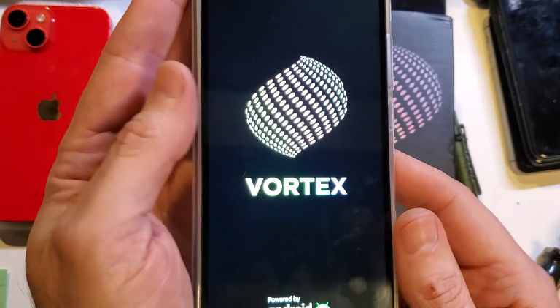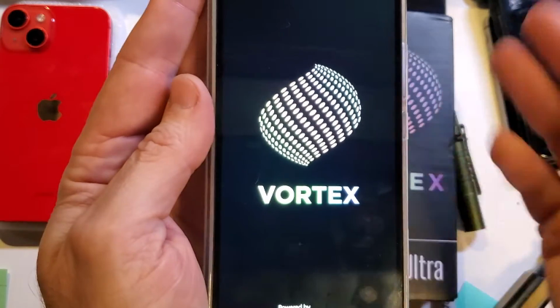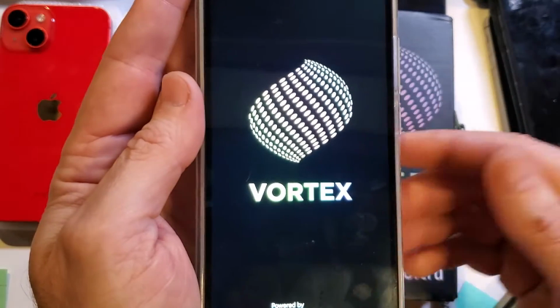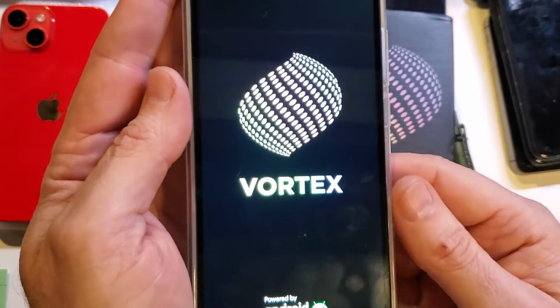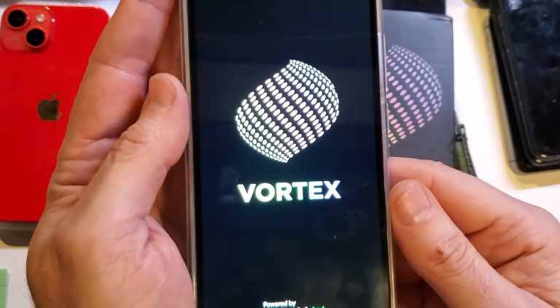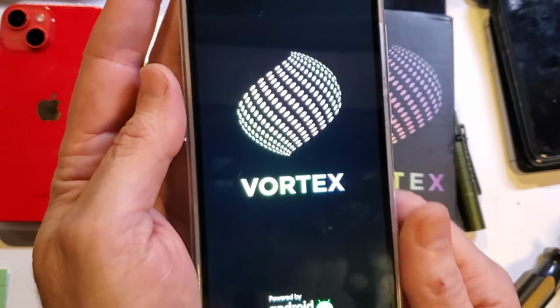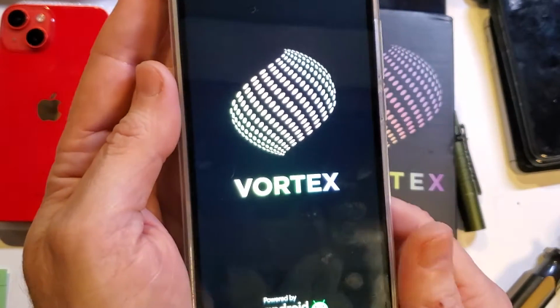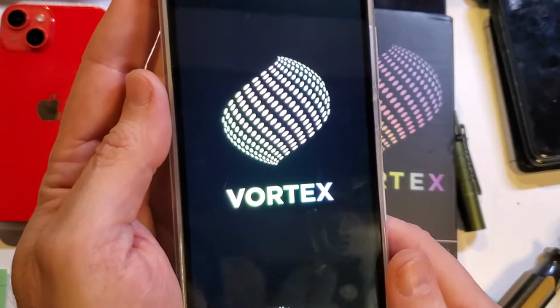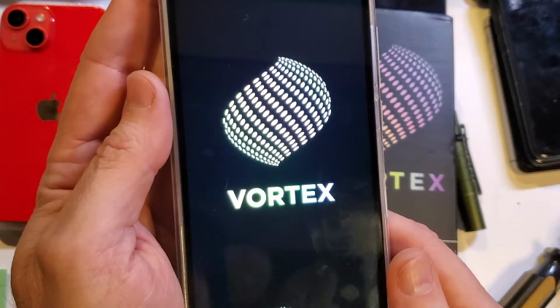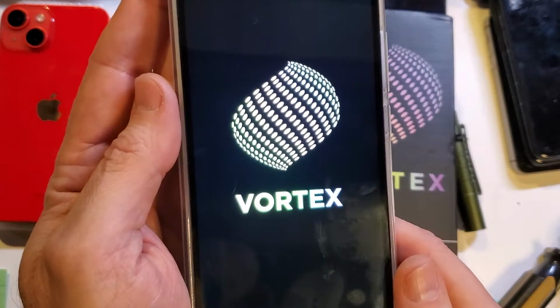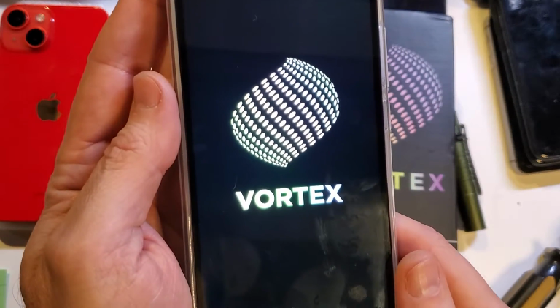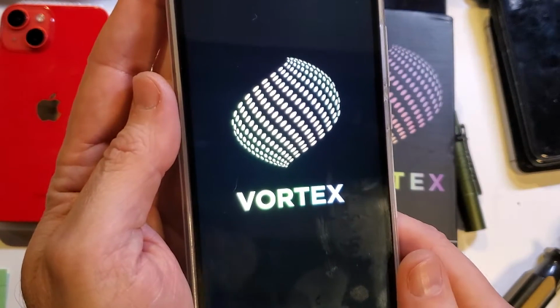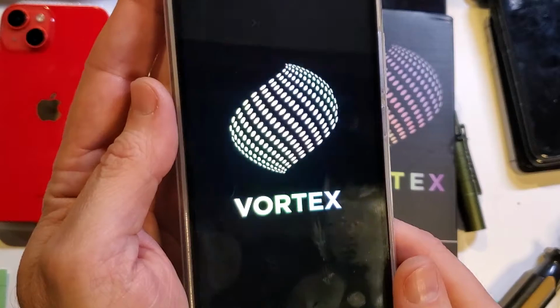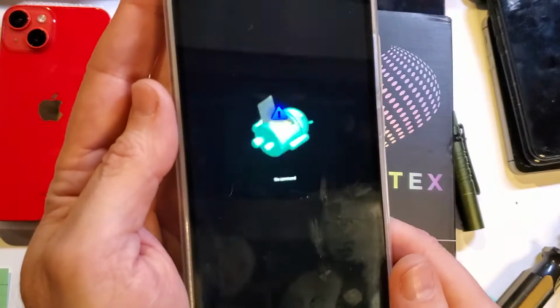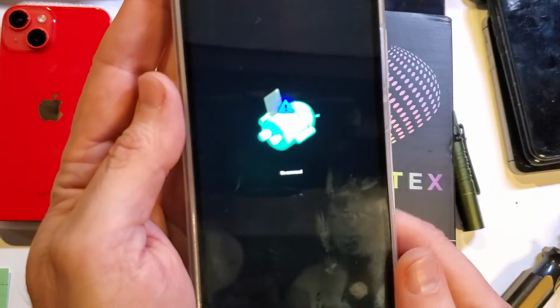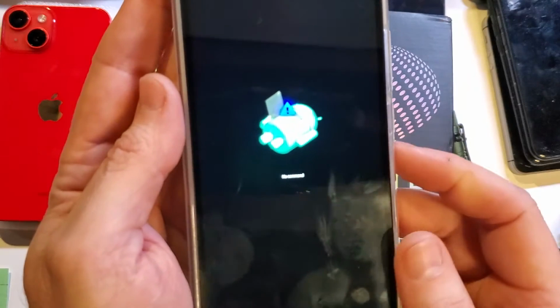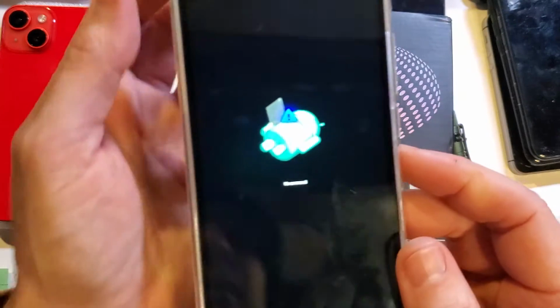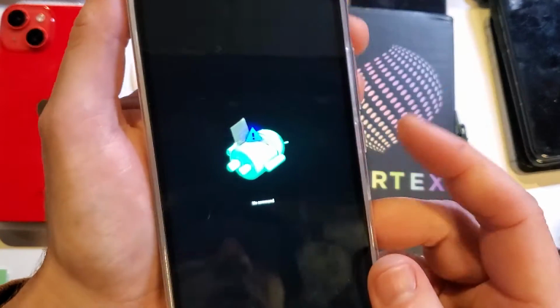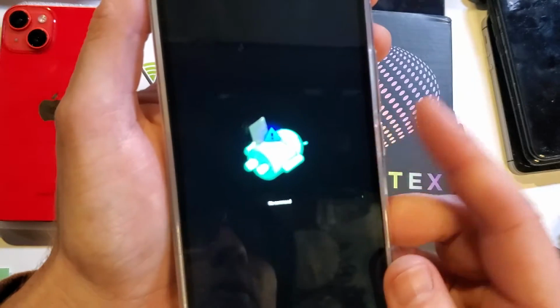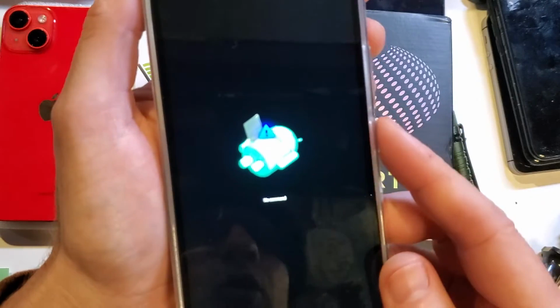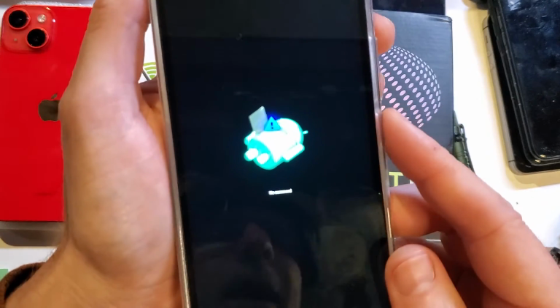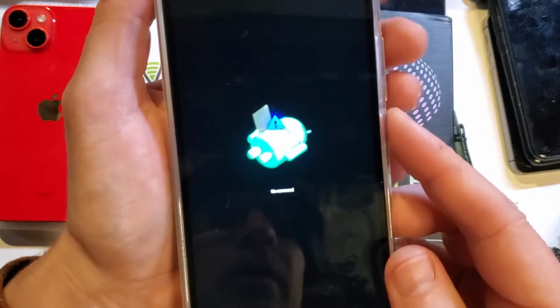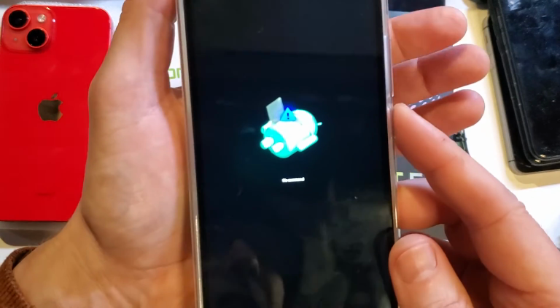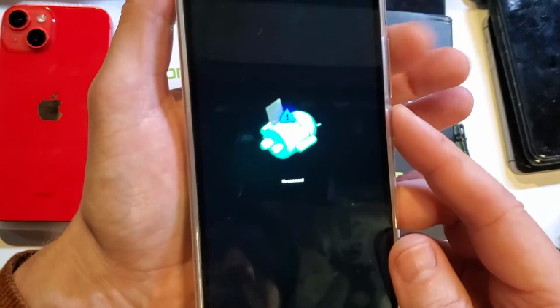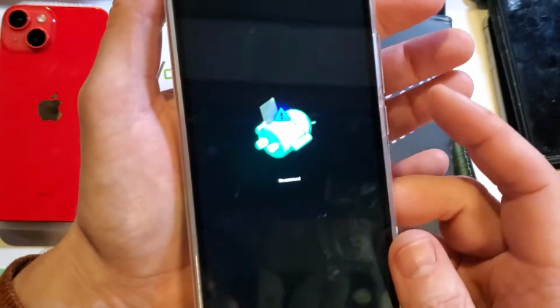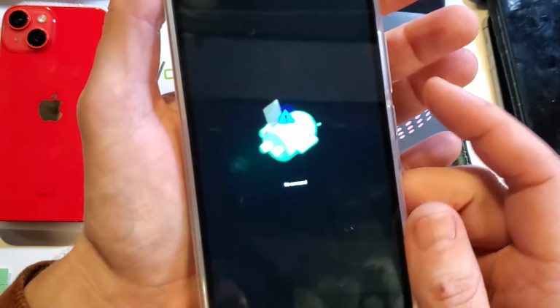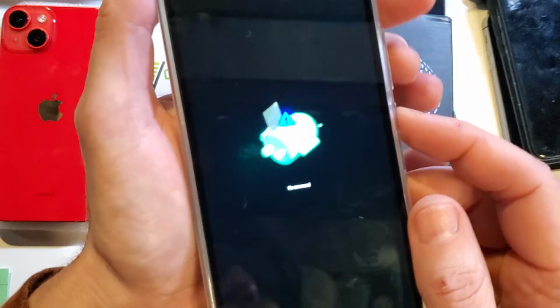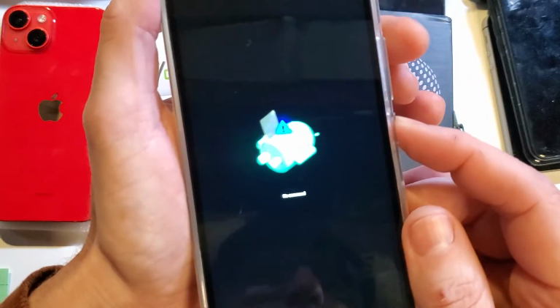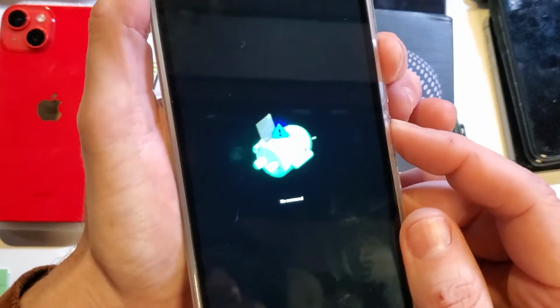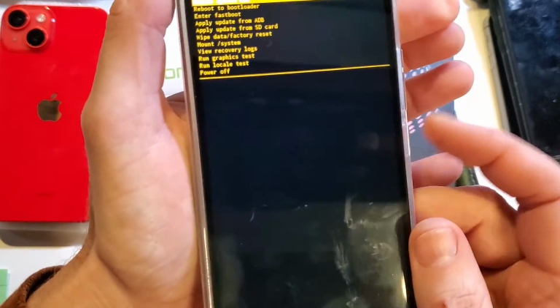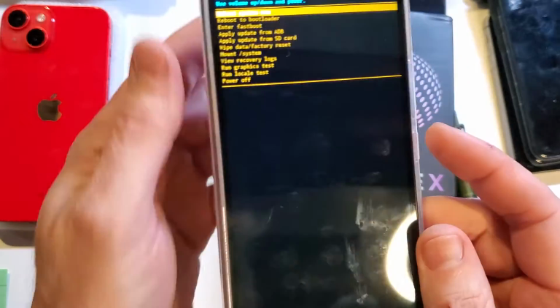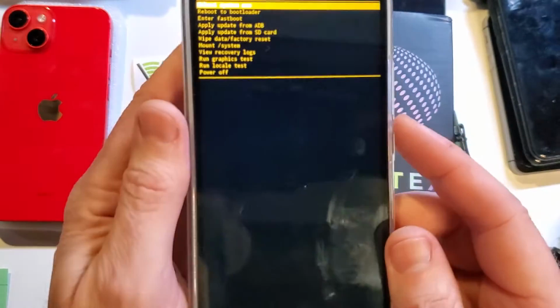It's going to go through the software and bring up the 'No Command' screen on Android. Now we're going to hold power and then quick touch volume up — just like that.